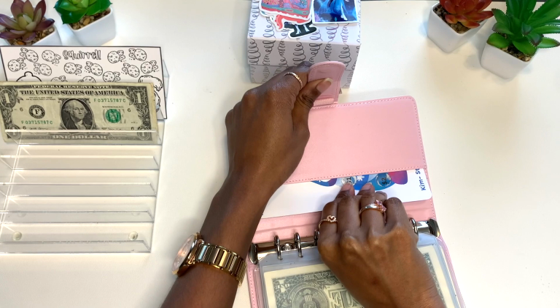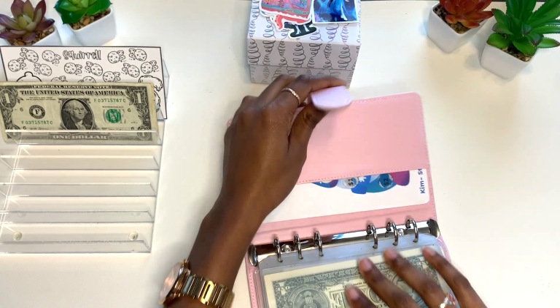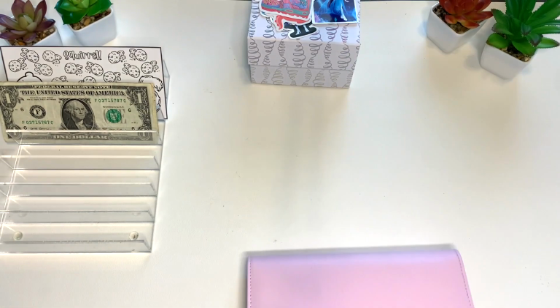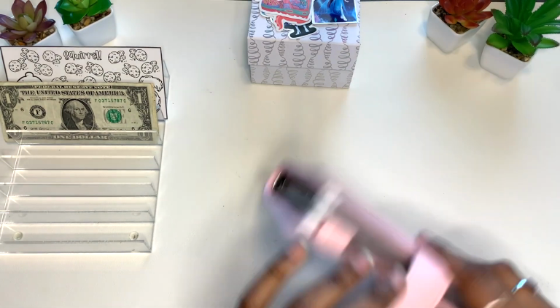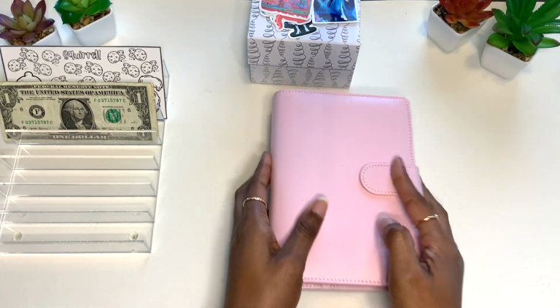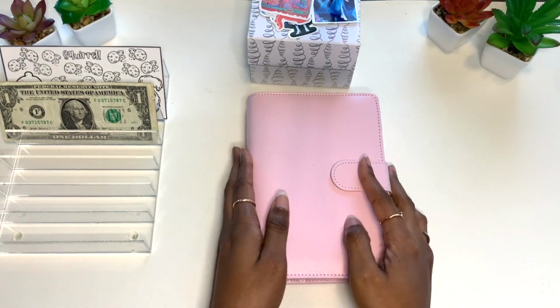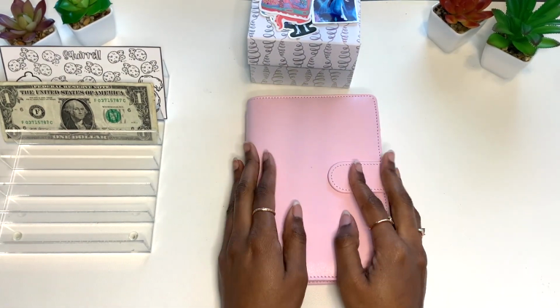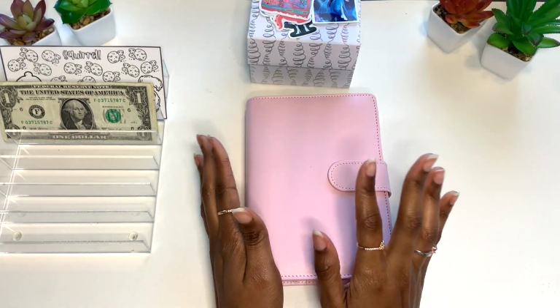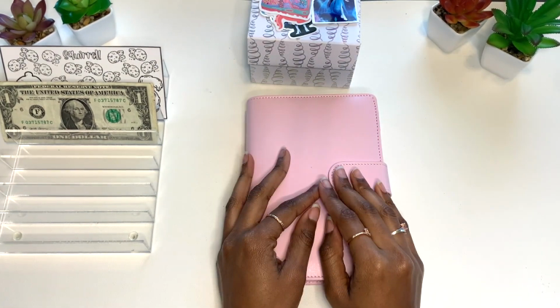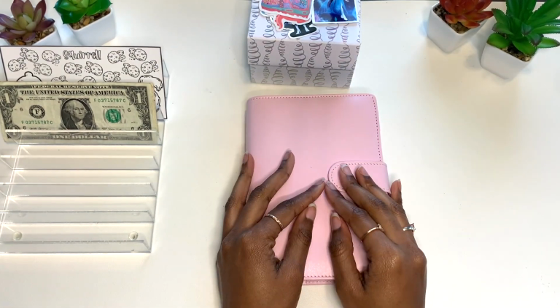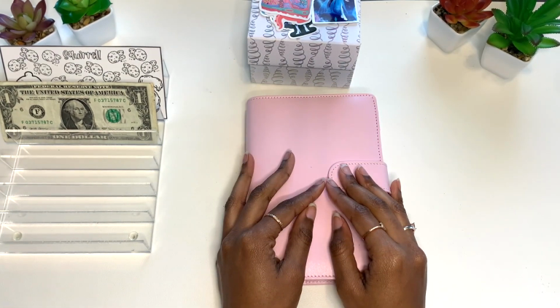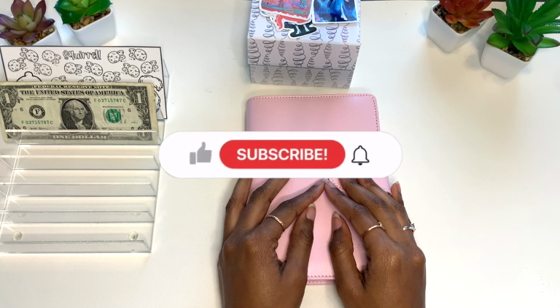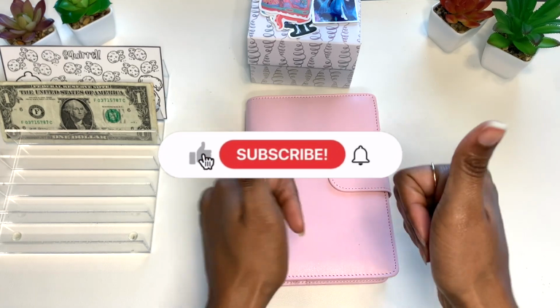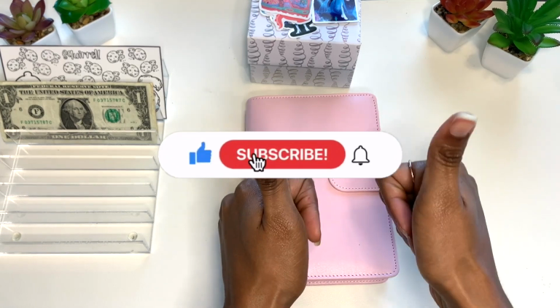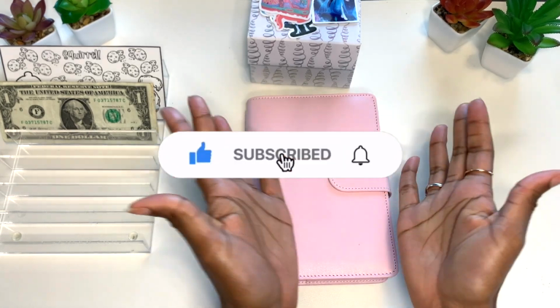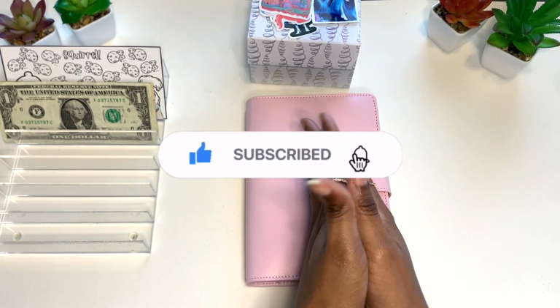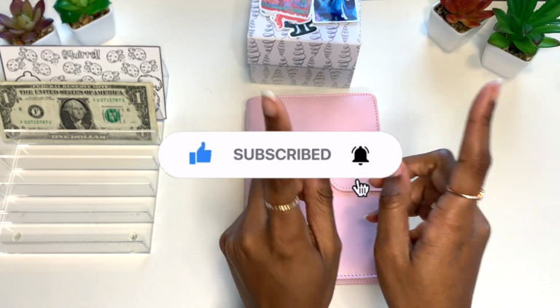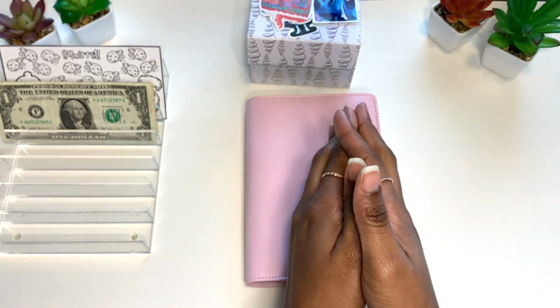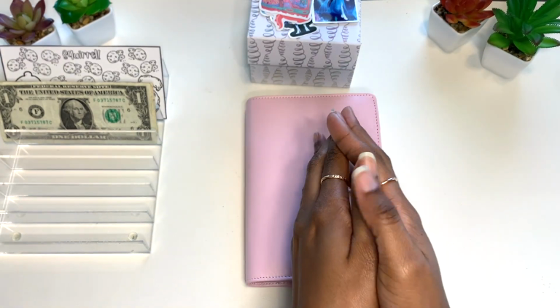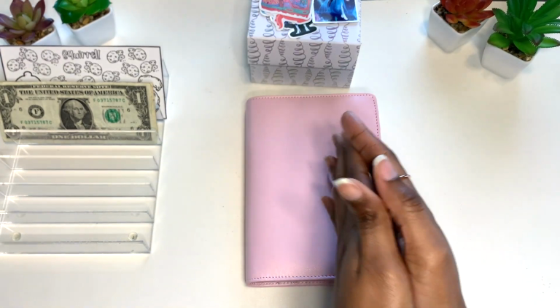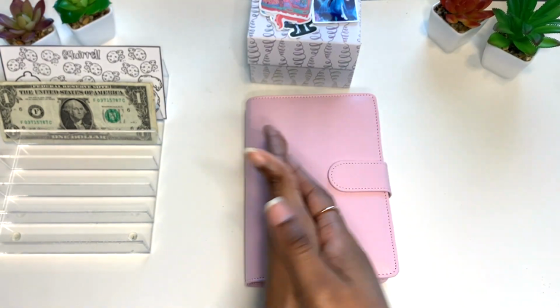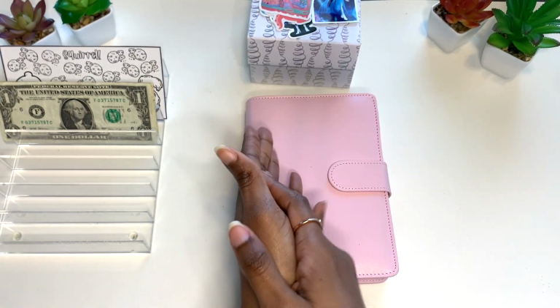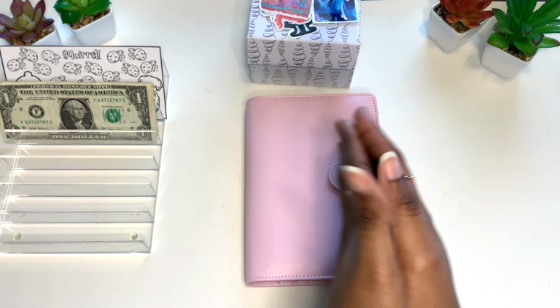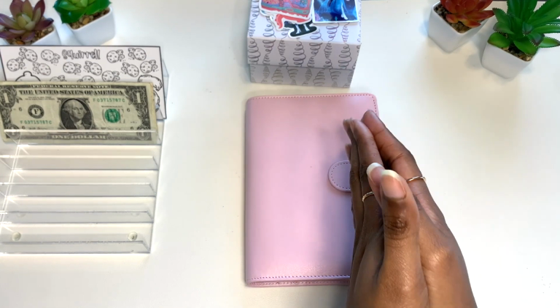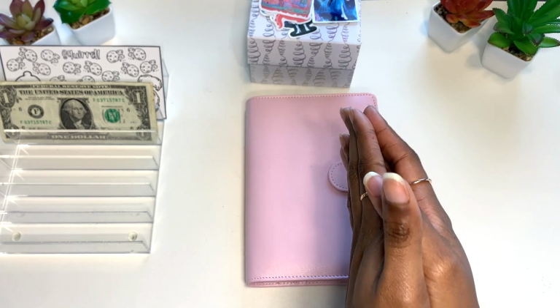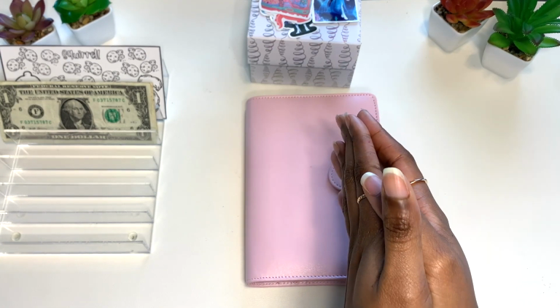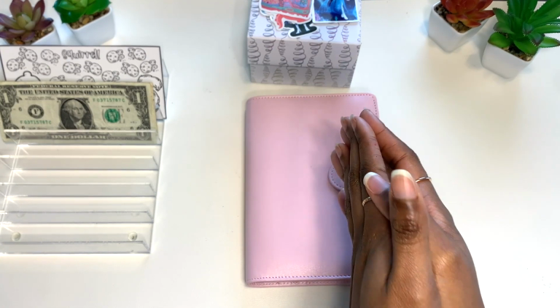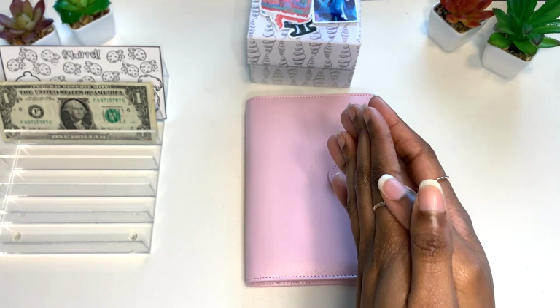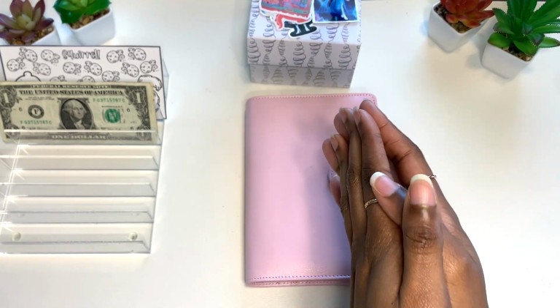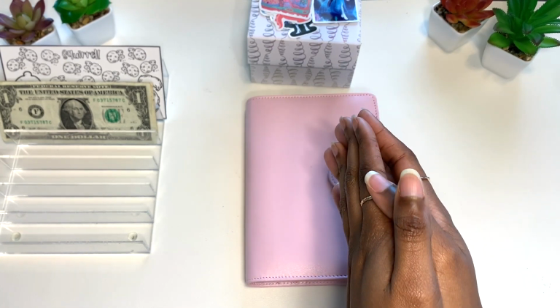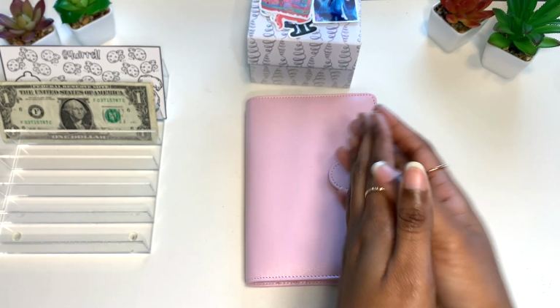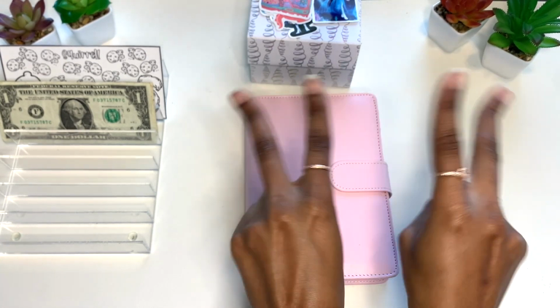That was it for this video, you guys! I appreciate you being here and I hope you enjoyed it. If you did, please be sure to give it a big thumbs up, subscribe, comment, share, and hit that notification bell so you never miss another upload. I hope you all have a great day, enjoy the rest of your week, stay safe, be blessed — and until next time, peace!